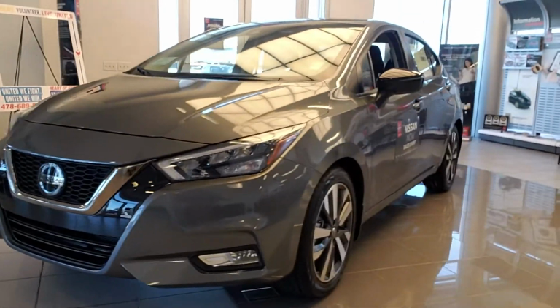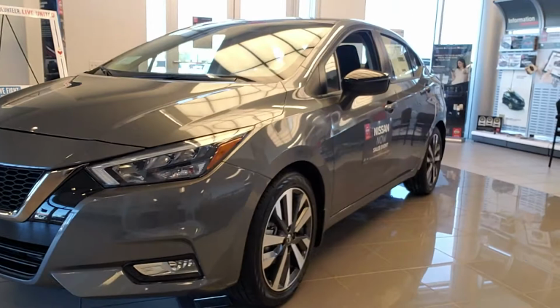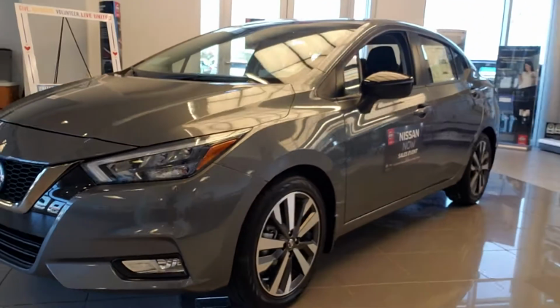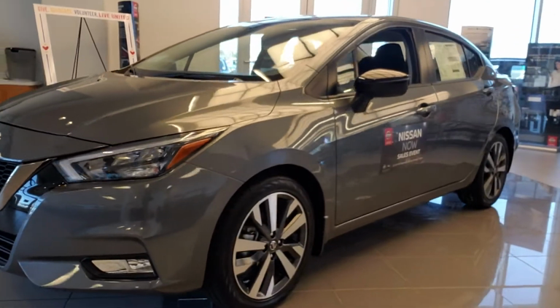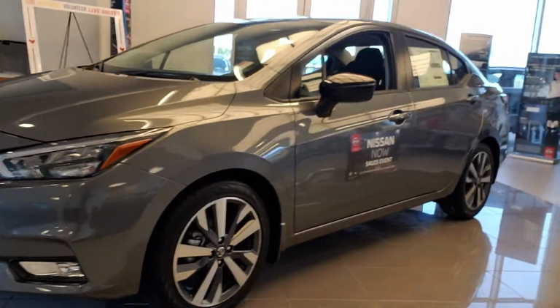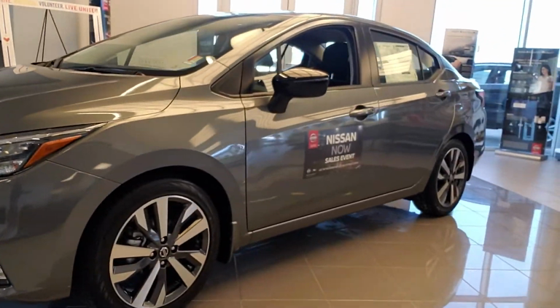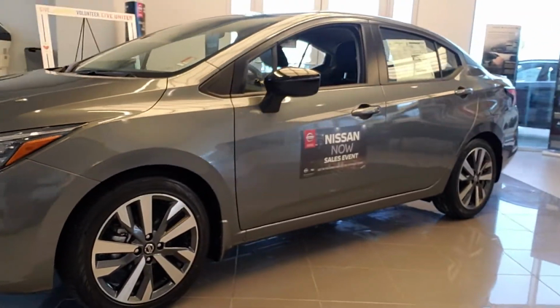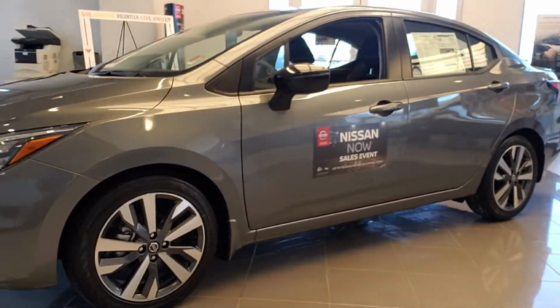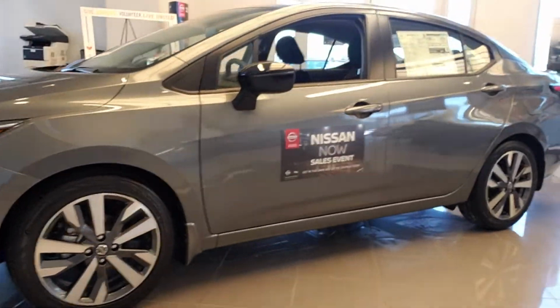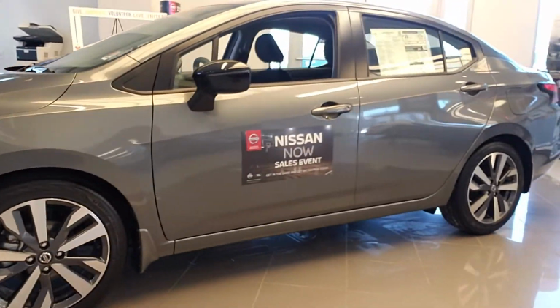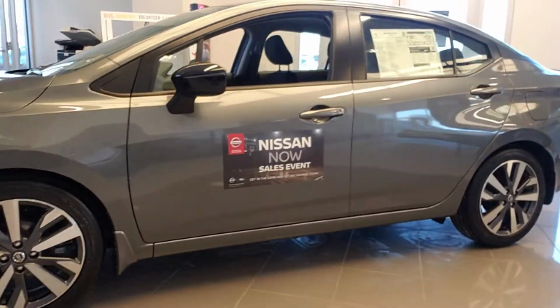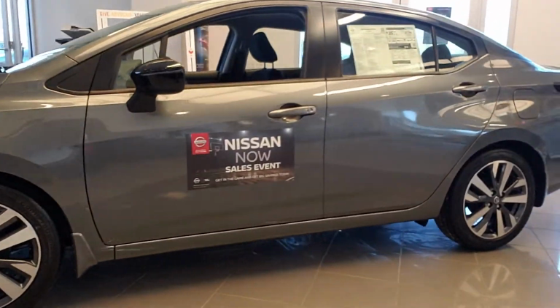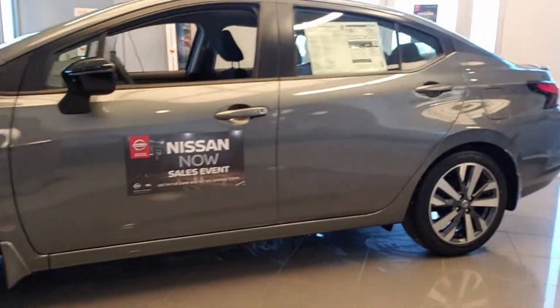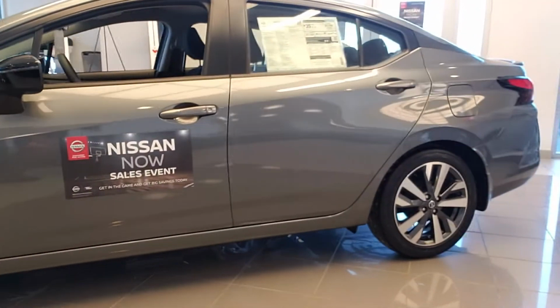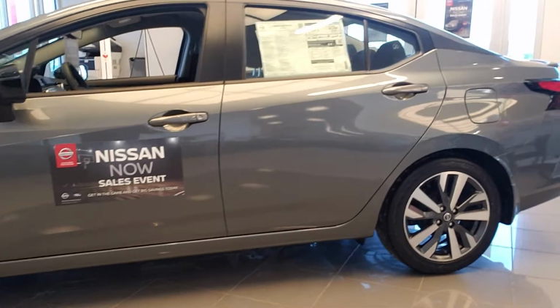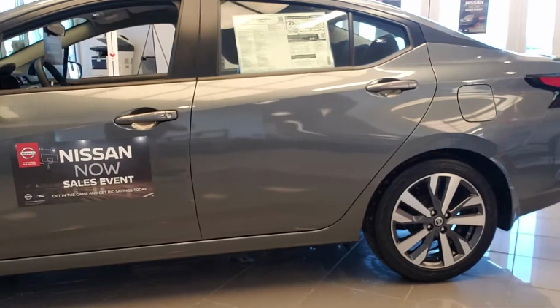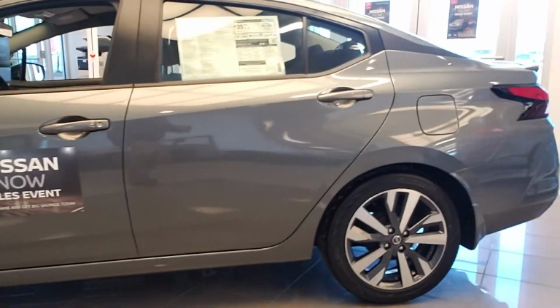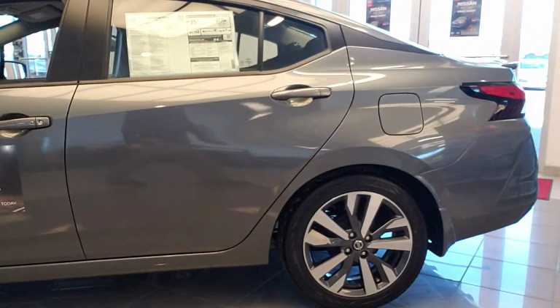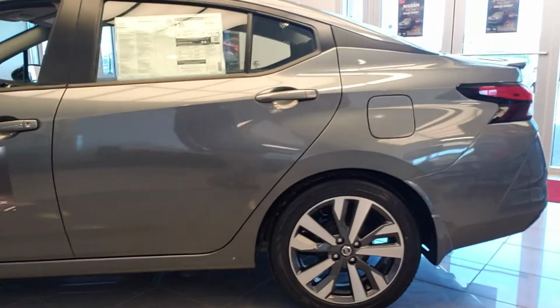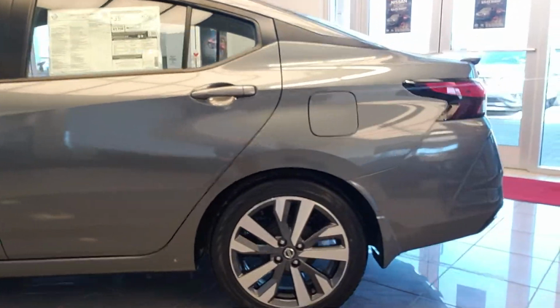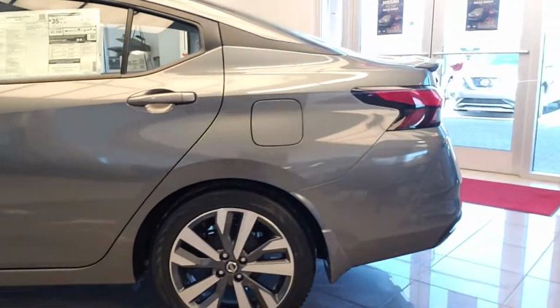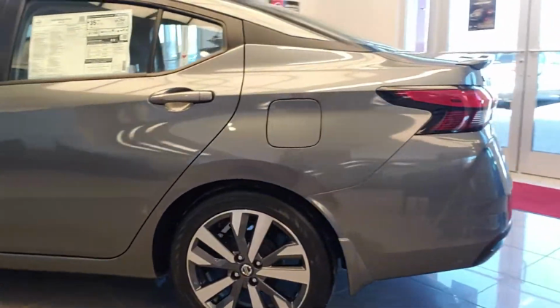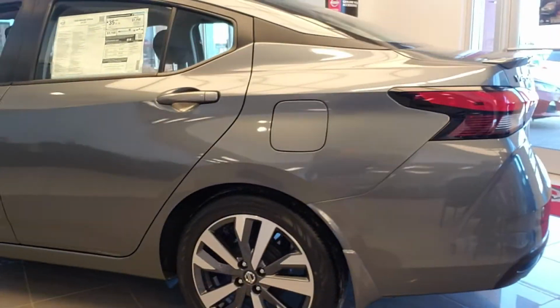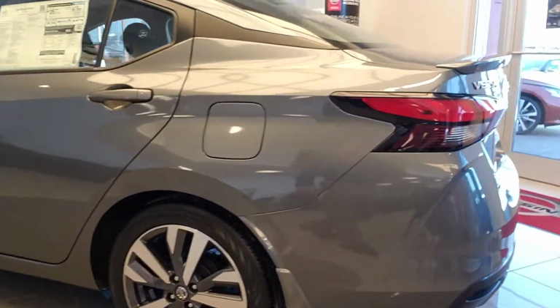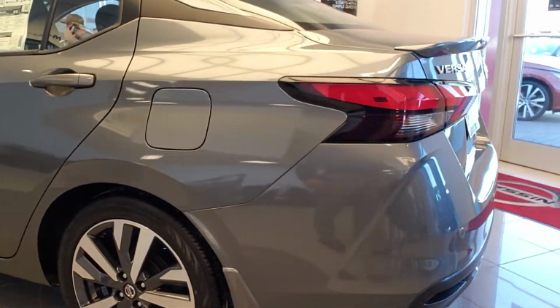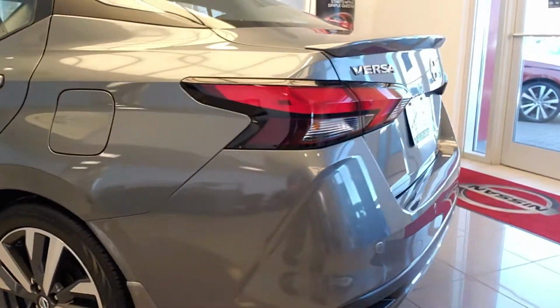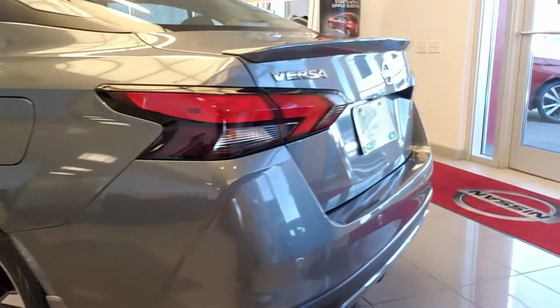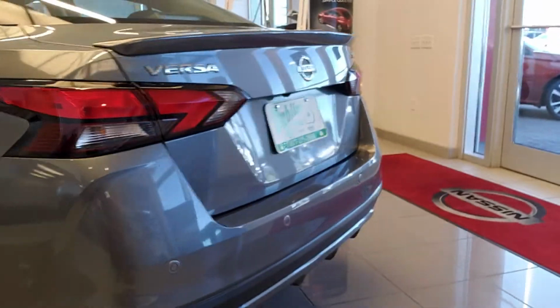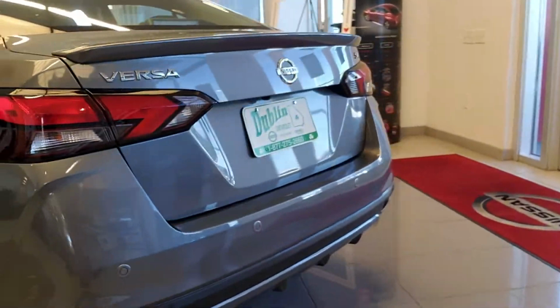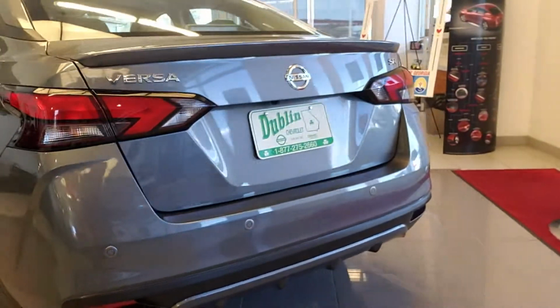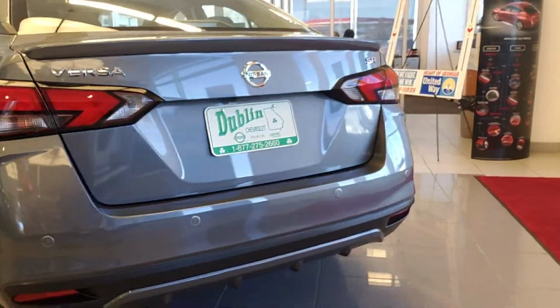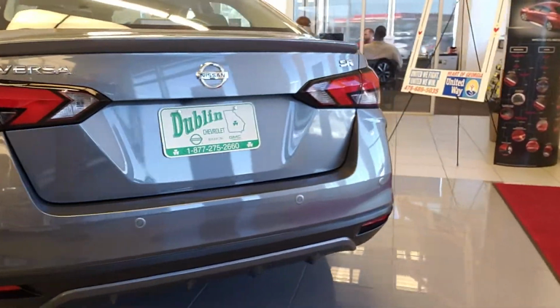This one has a complete new body style. It has the alloy wheels. It's got the rear spoiler. It's got the rear sonar.